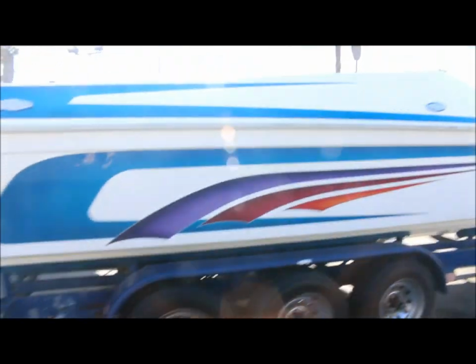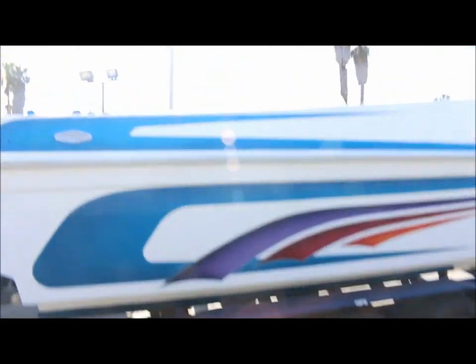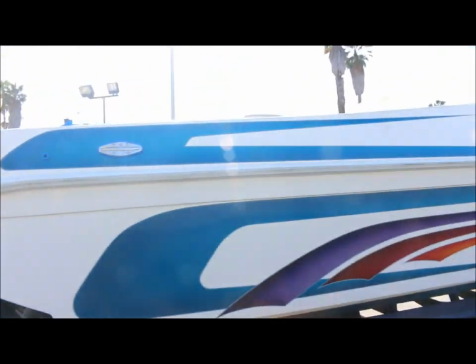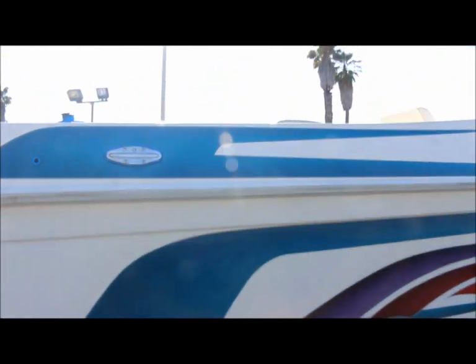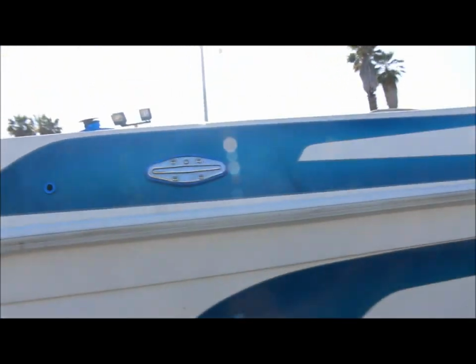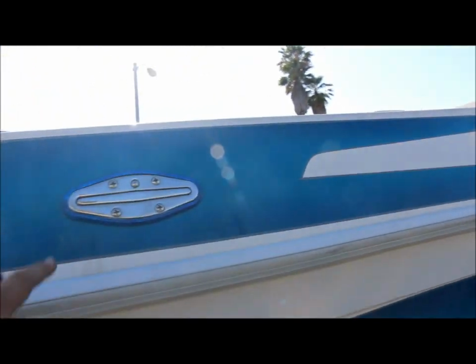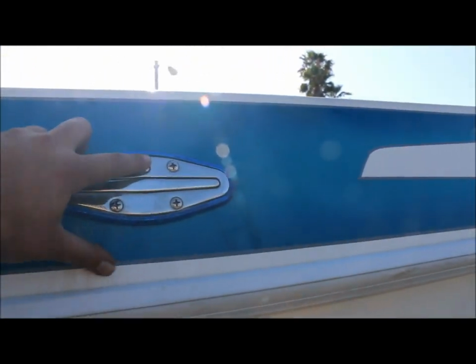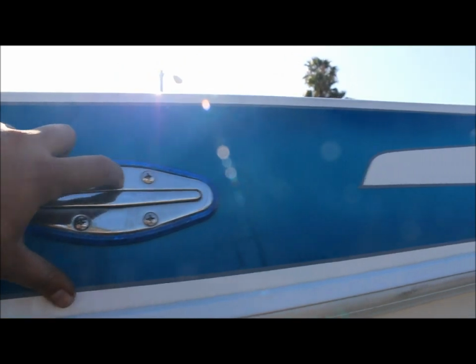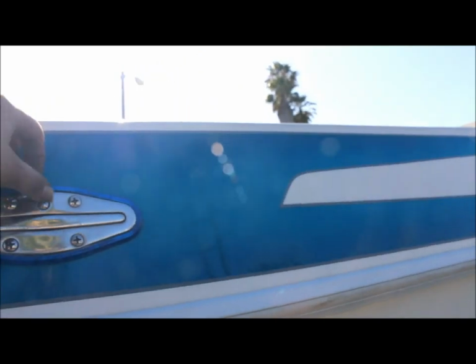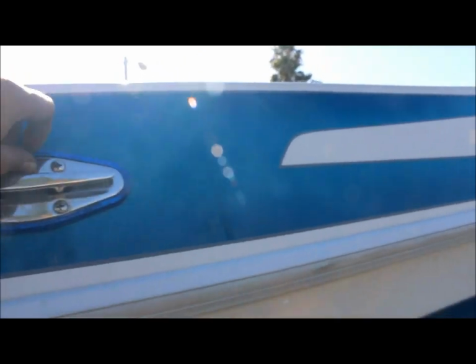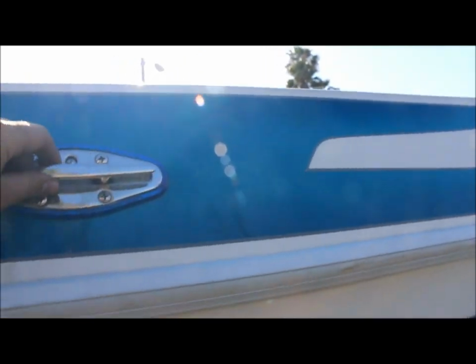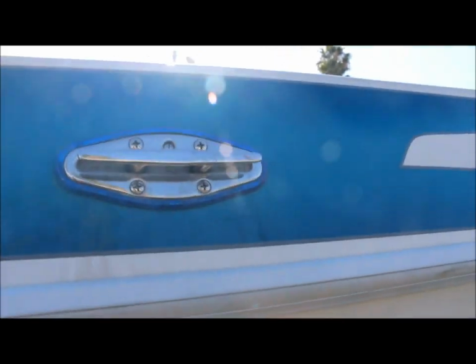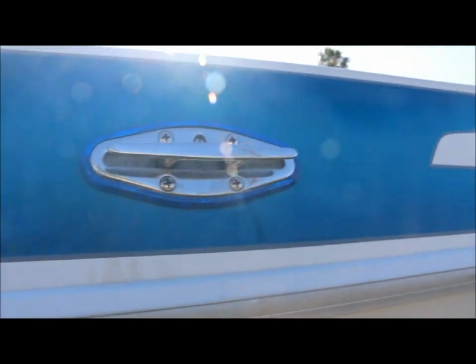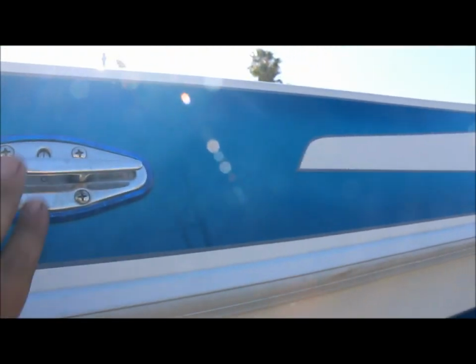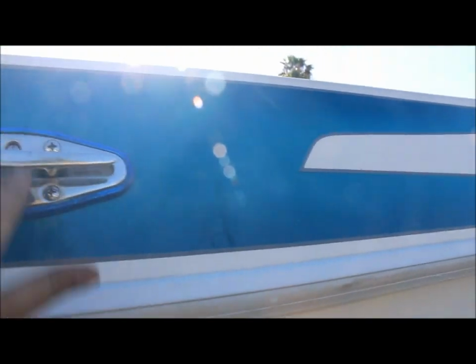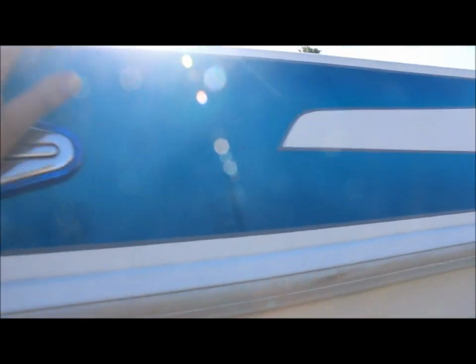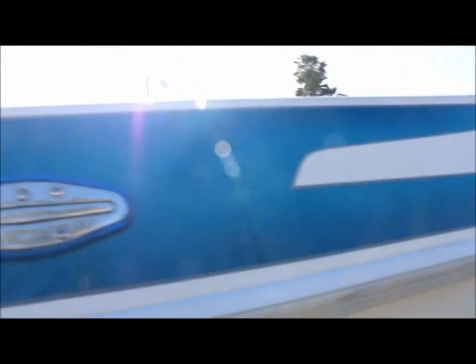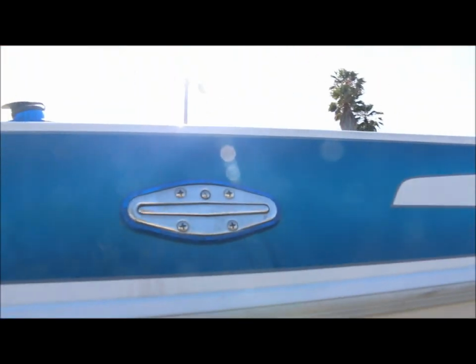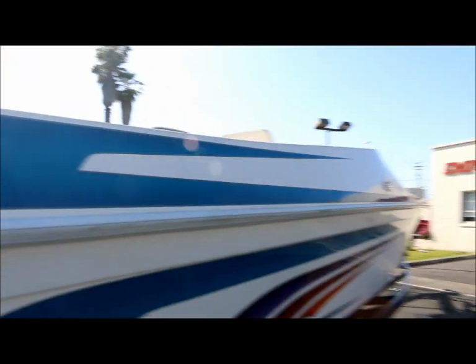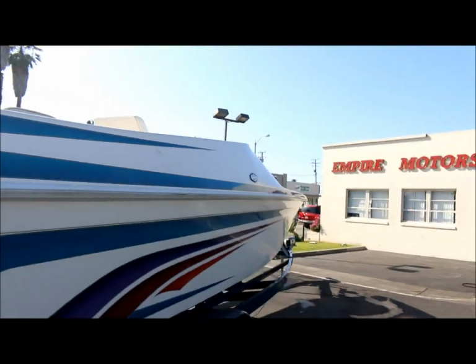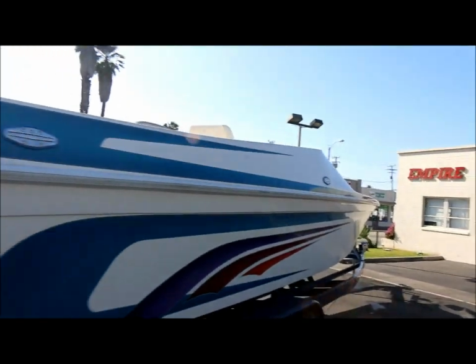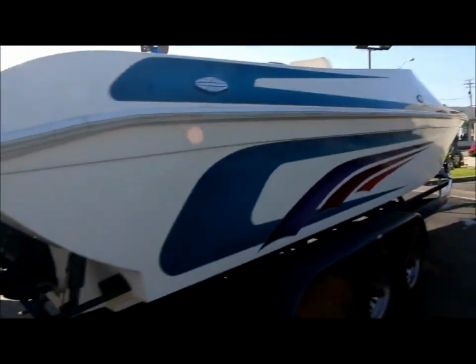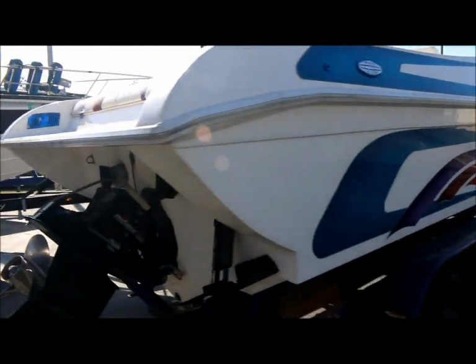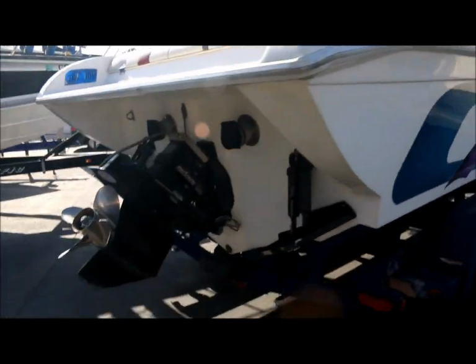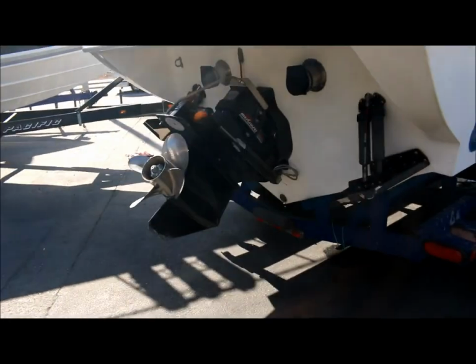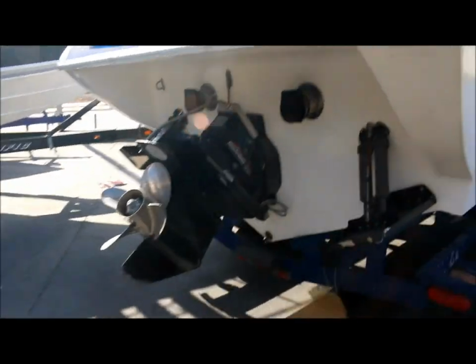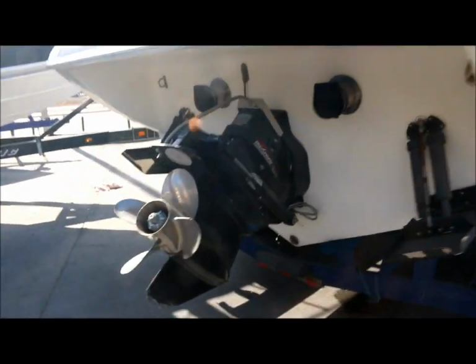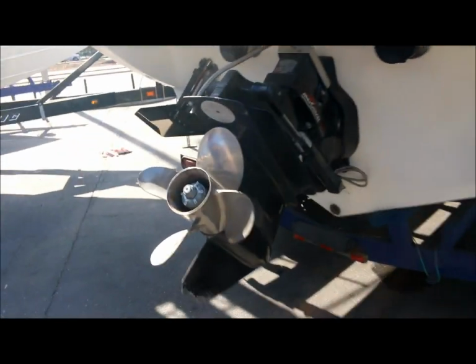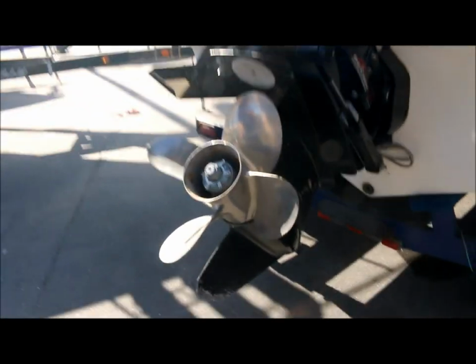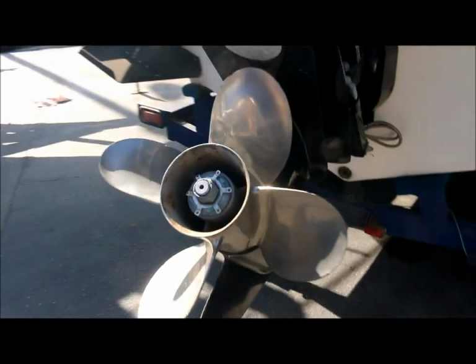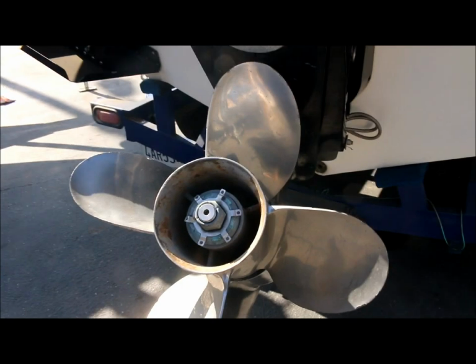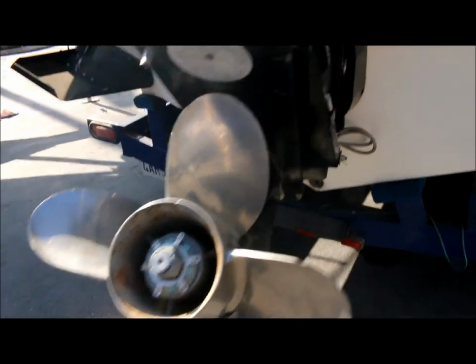You also have pop-up cleats on the outside of the boat — it should pop out just like that. It's got the Bravo 1 outdrive and a nice stainless steel prop on it.